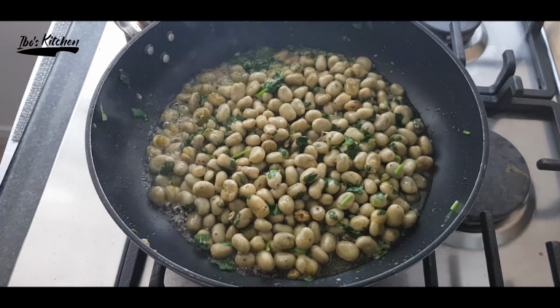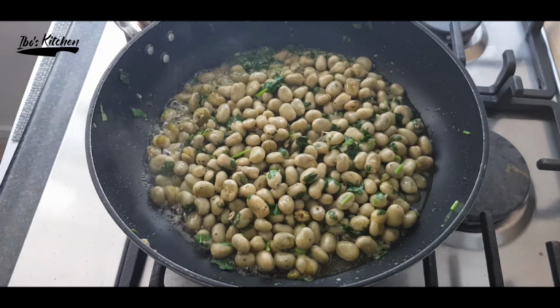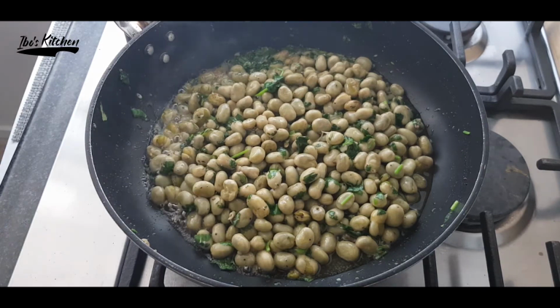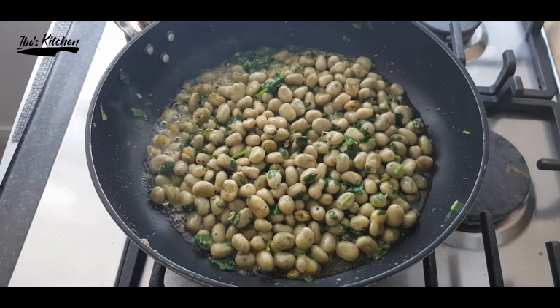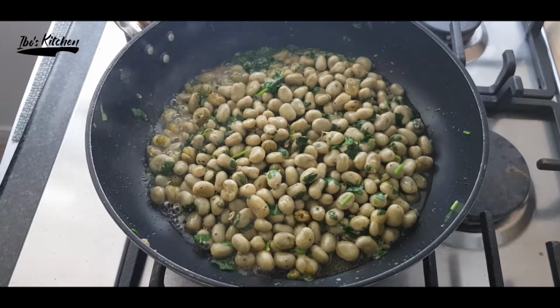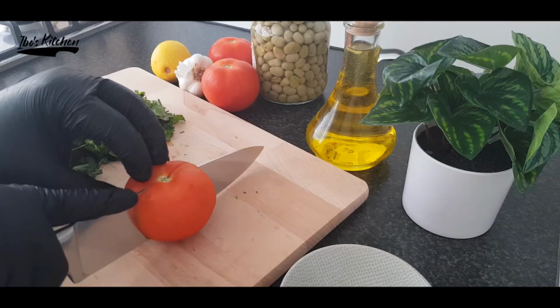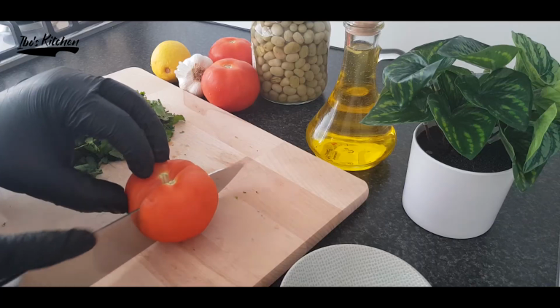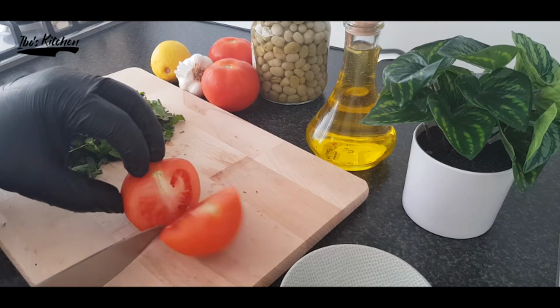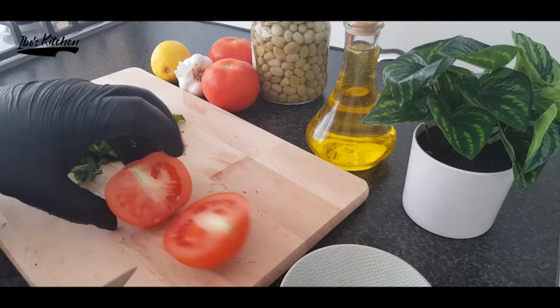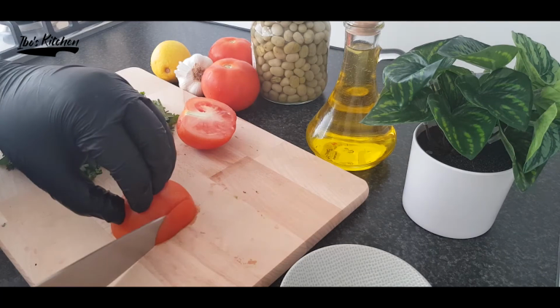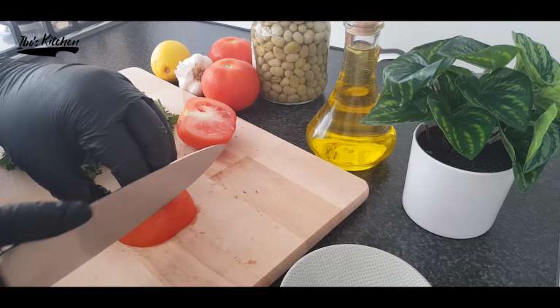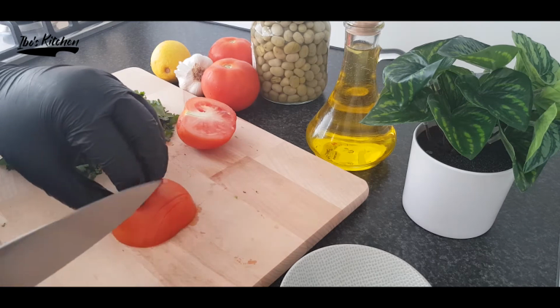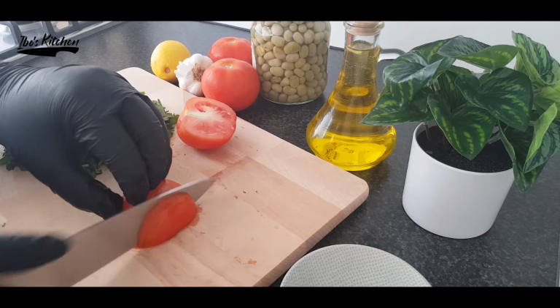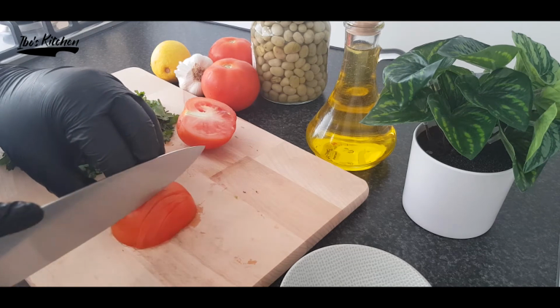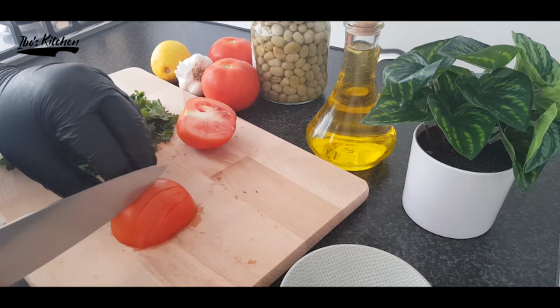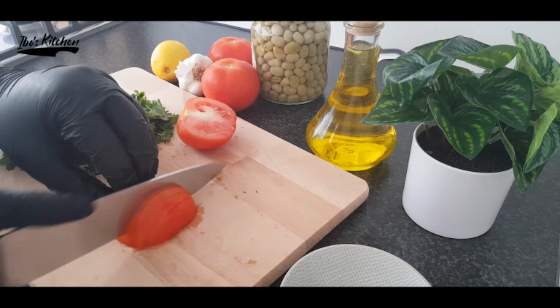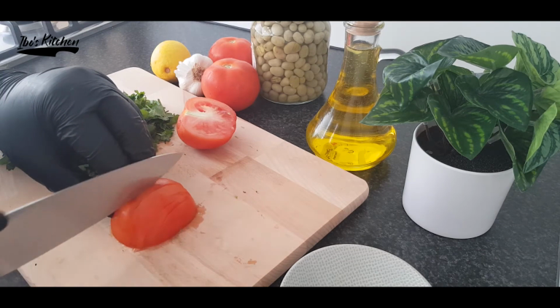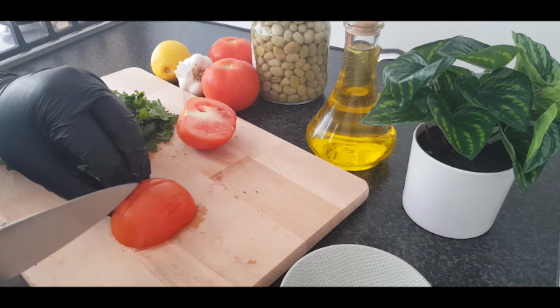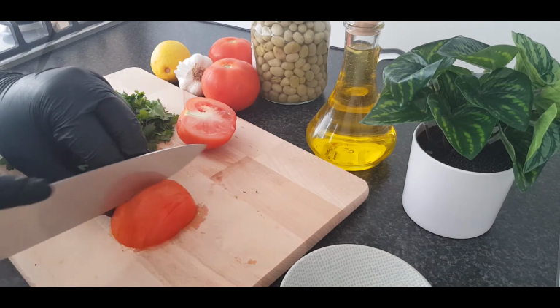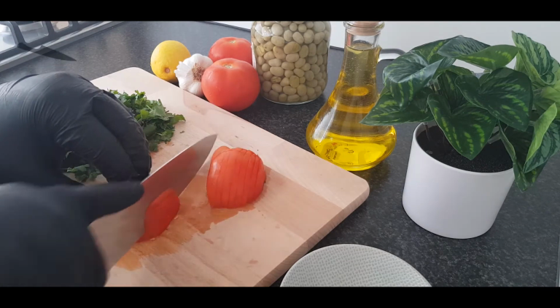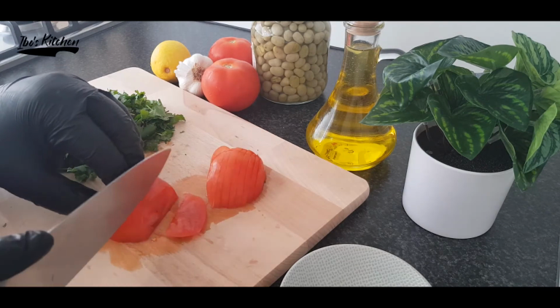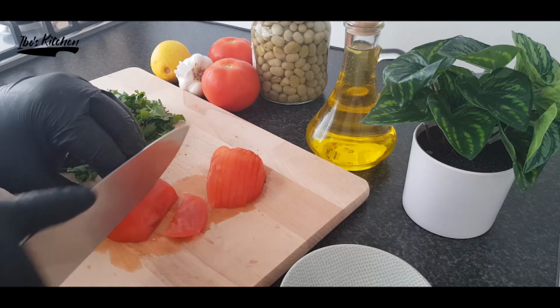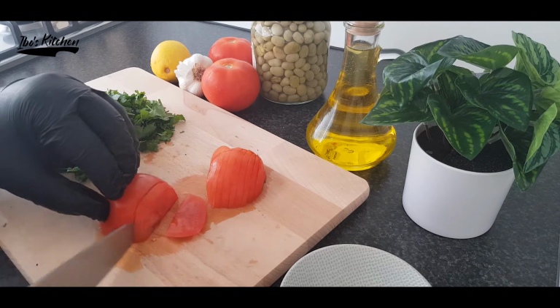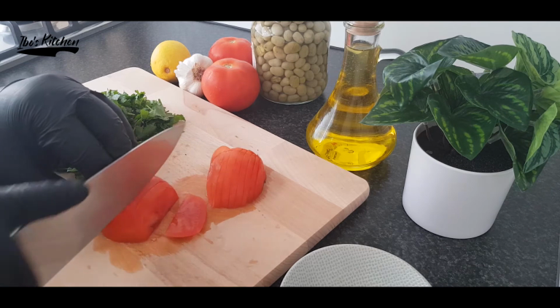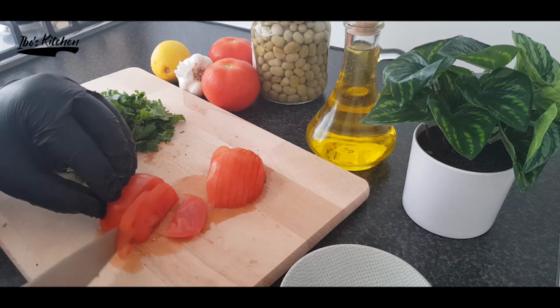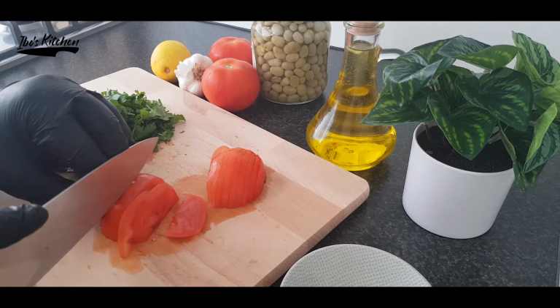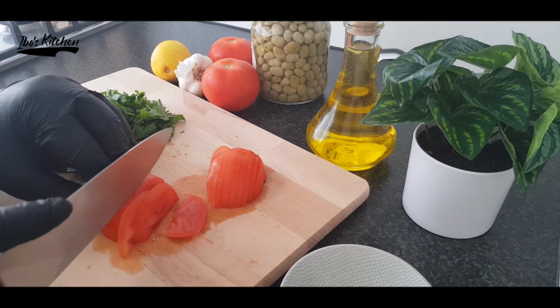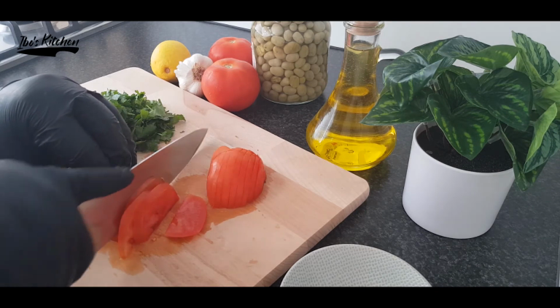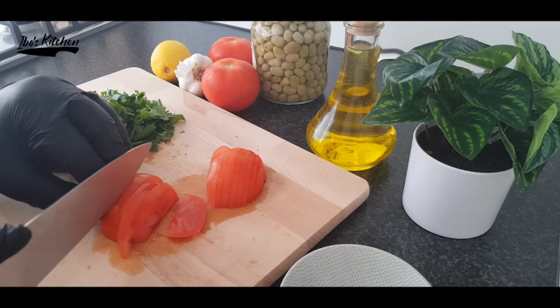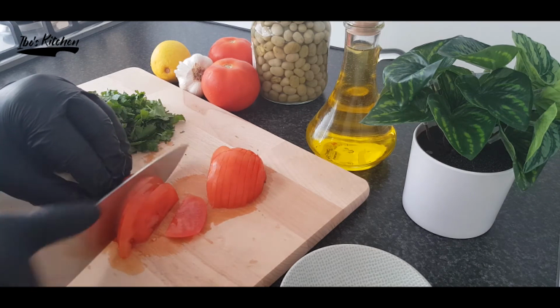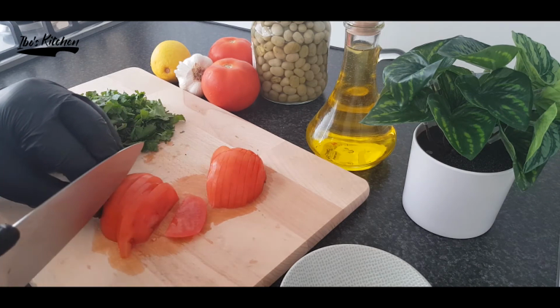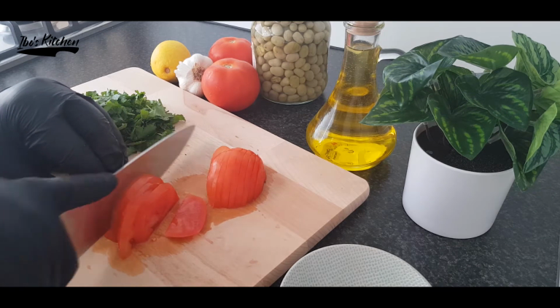Usually we serve our fried broad beans with fresh yogurt, and tomato pickles would be nice also. You can eat it with tacos or any kind of bread you like. And if you are on a diet, no worries — just enjoy it as a cold salad.